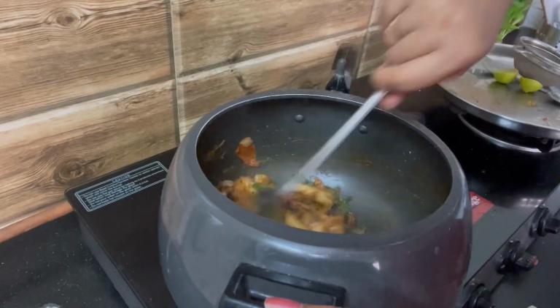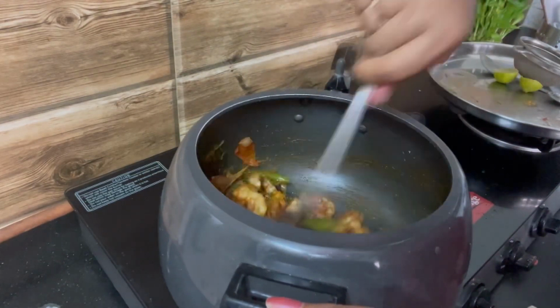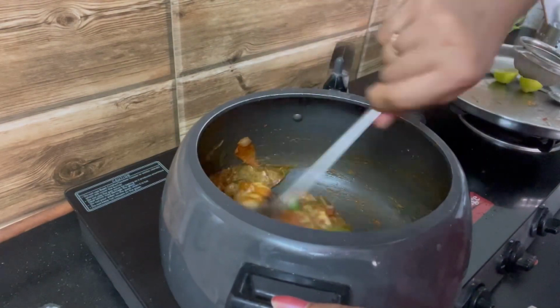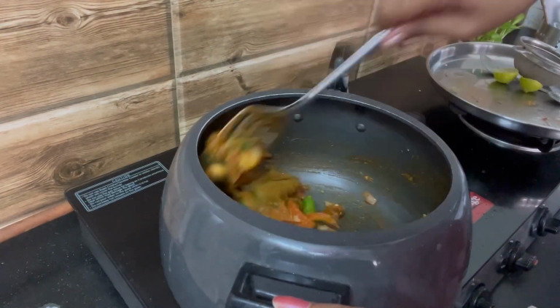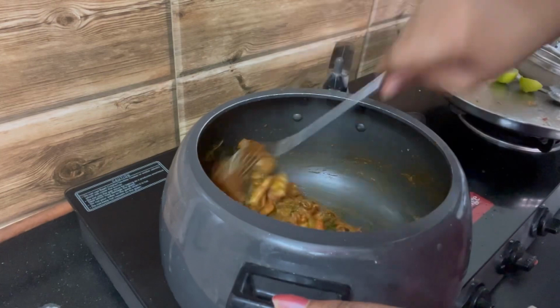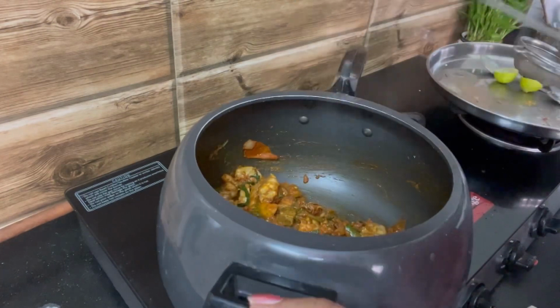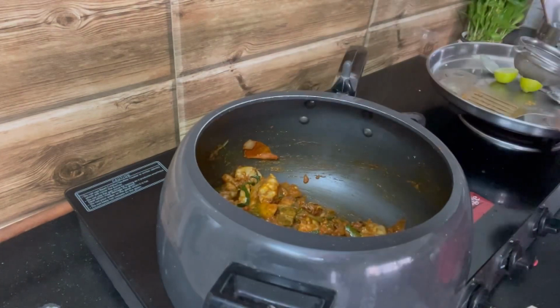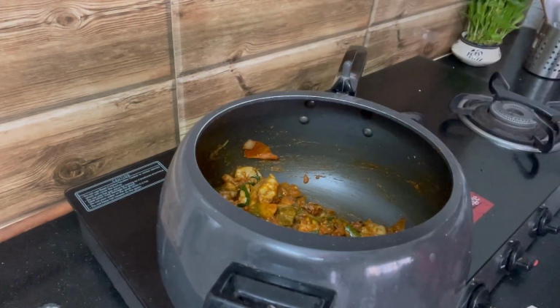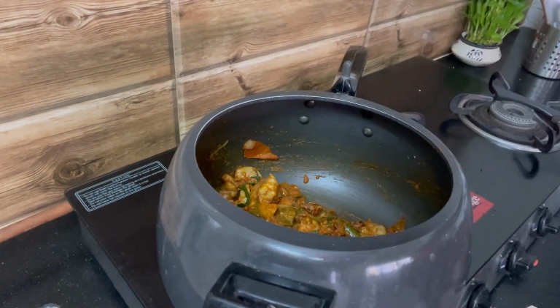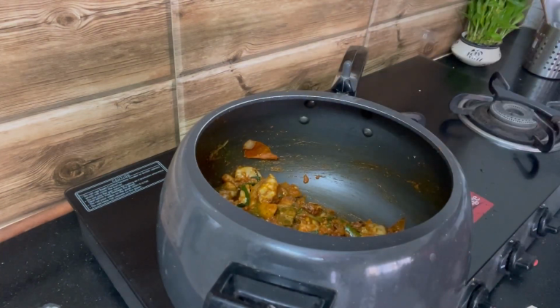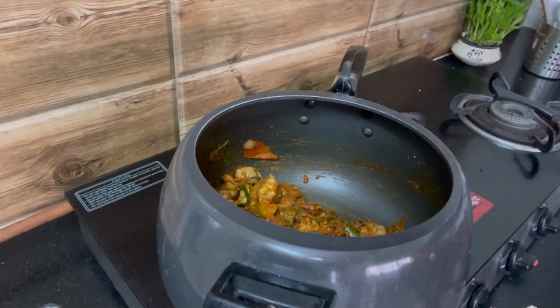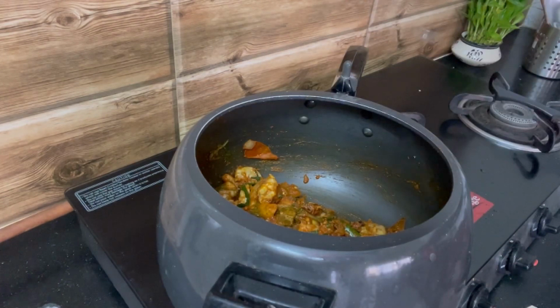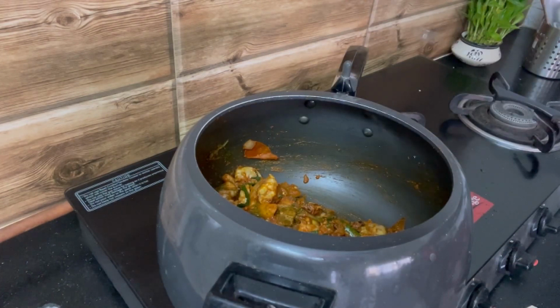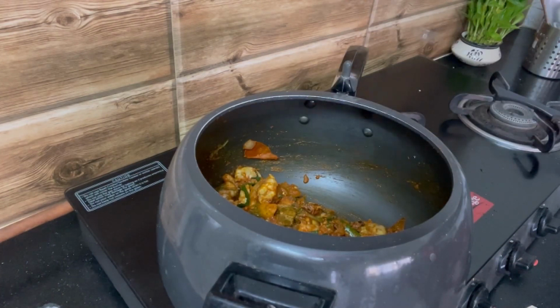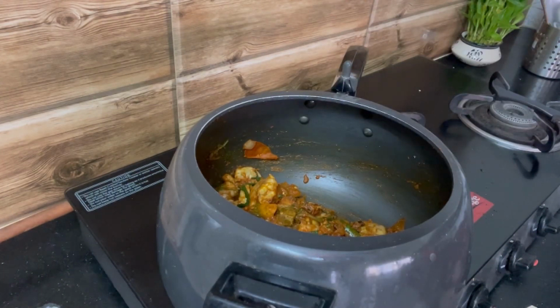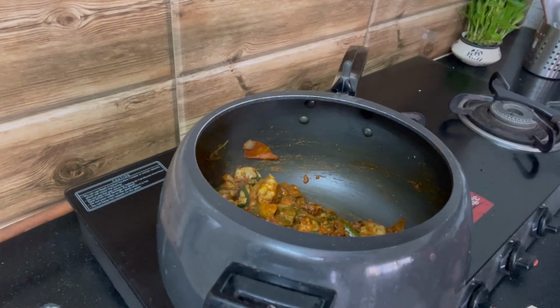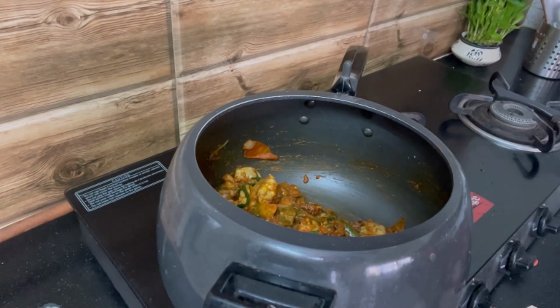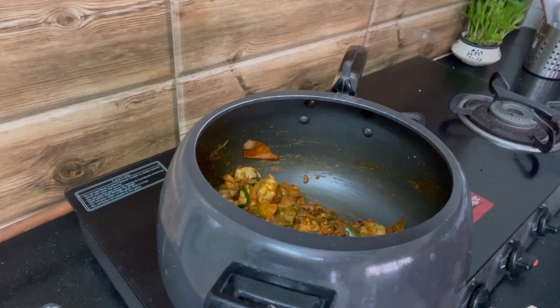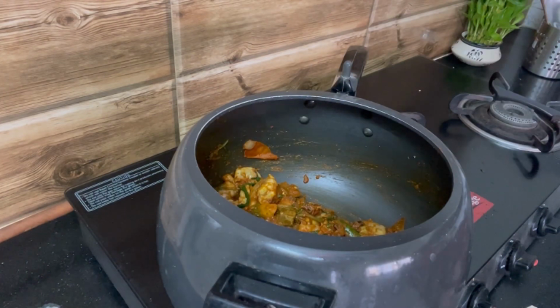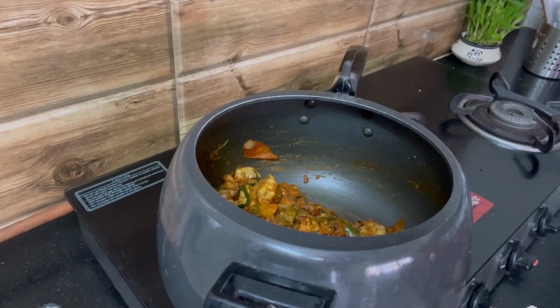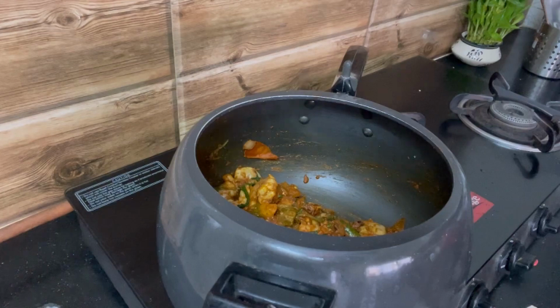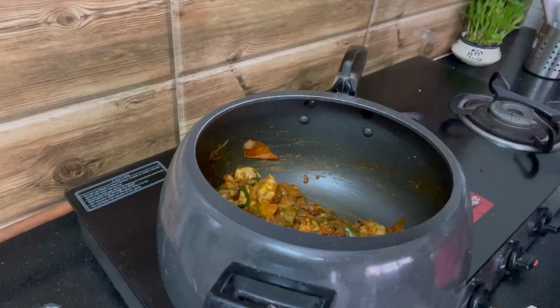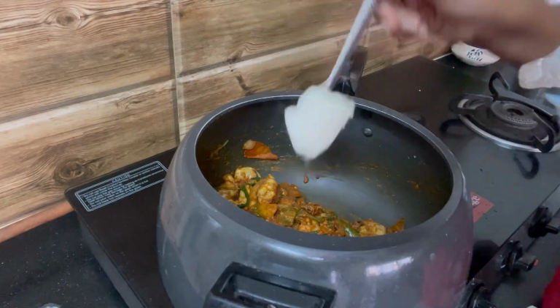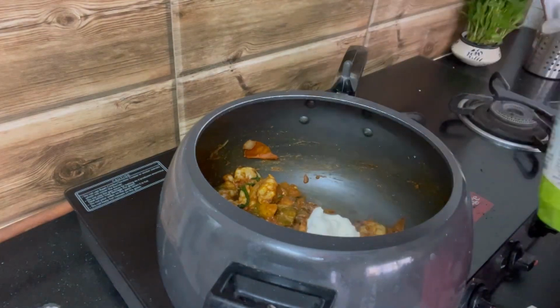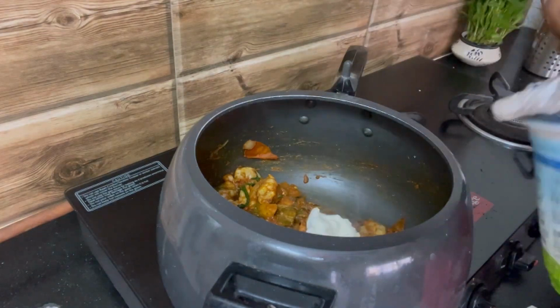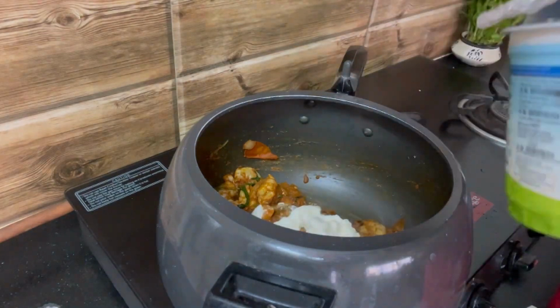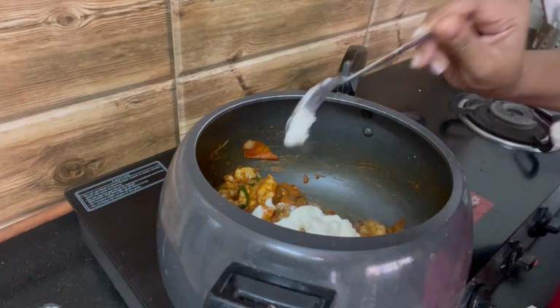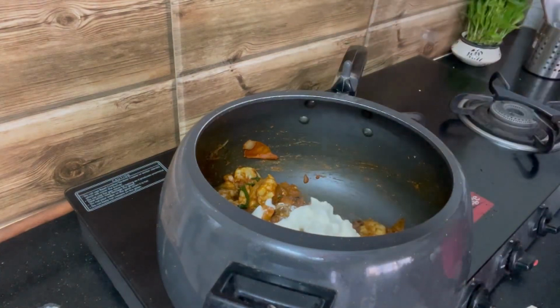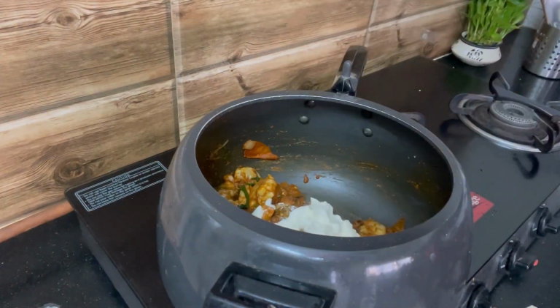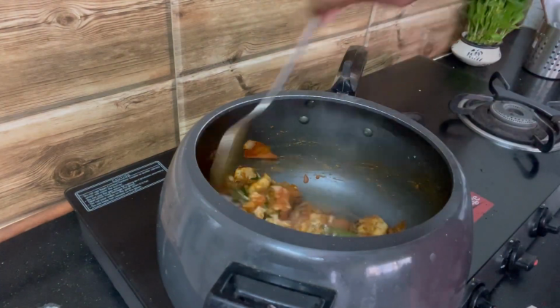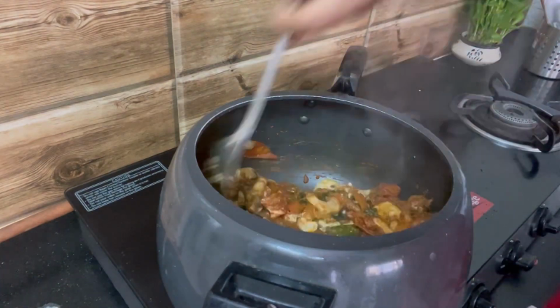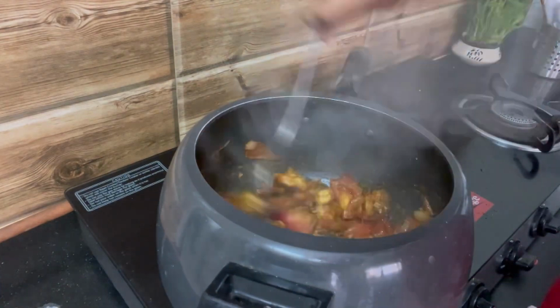coriander powder, cumin powder, garam masala, and mix everything evenly. Adding a little bit of curd.